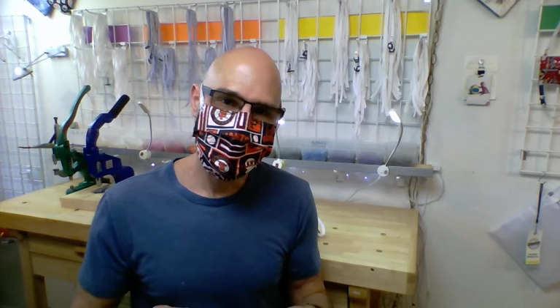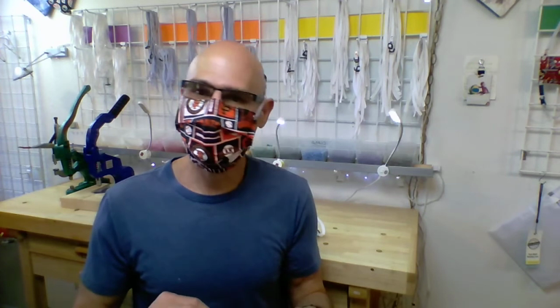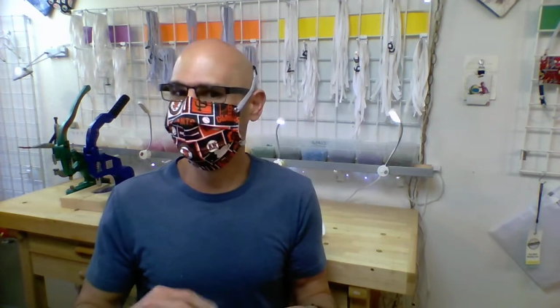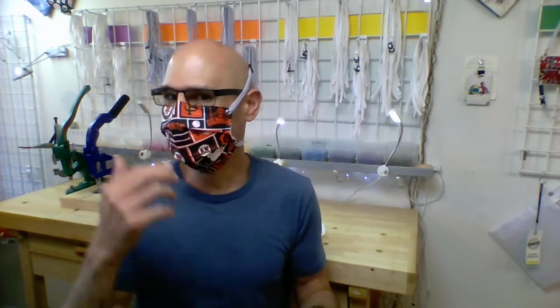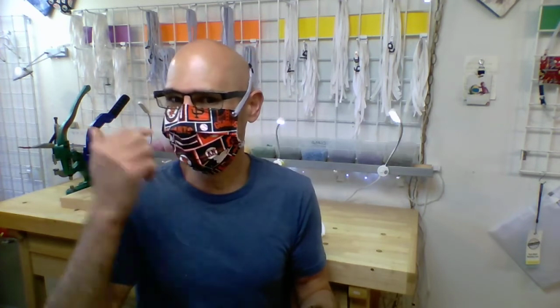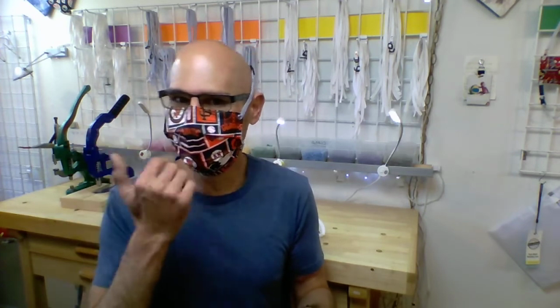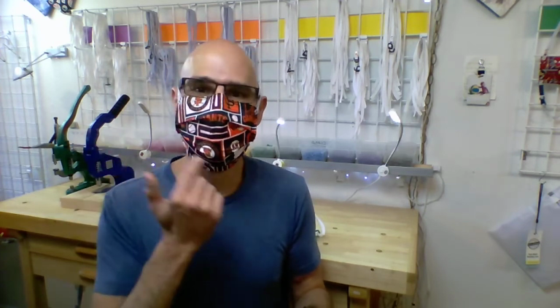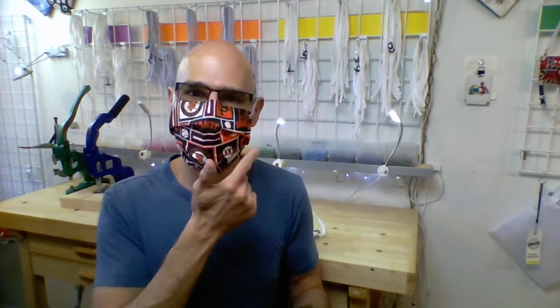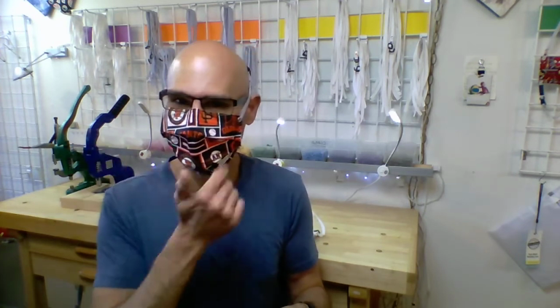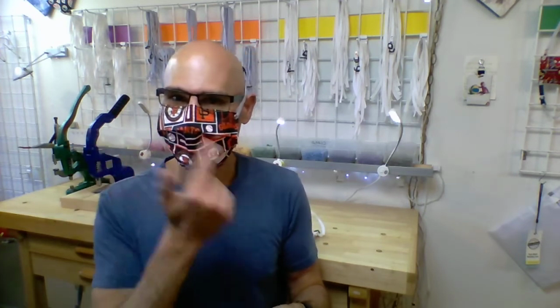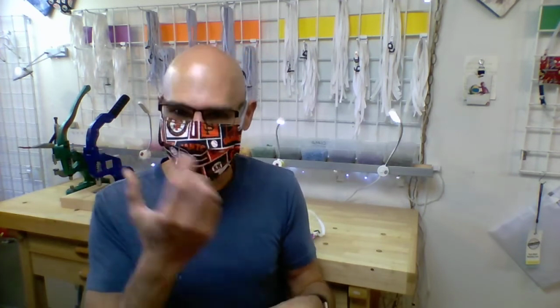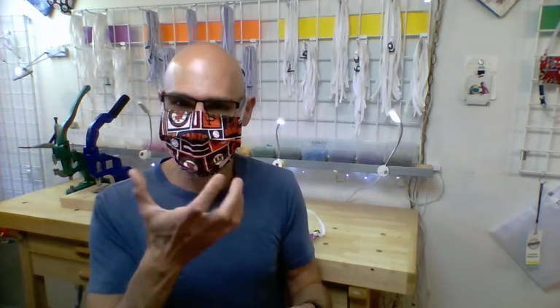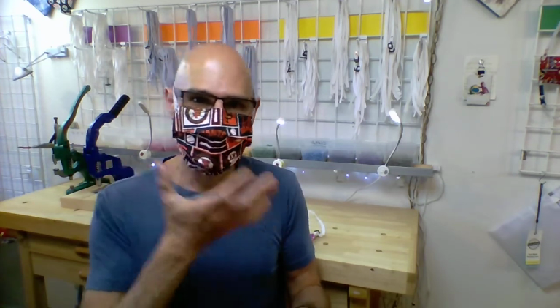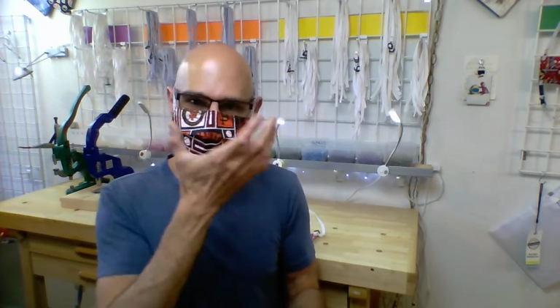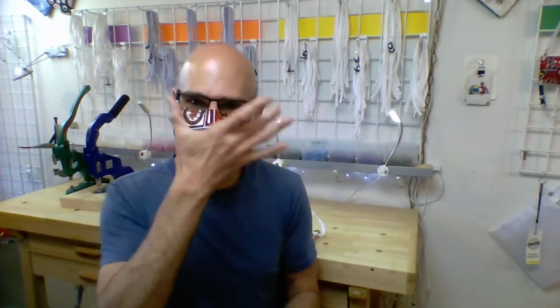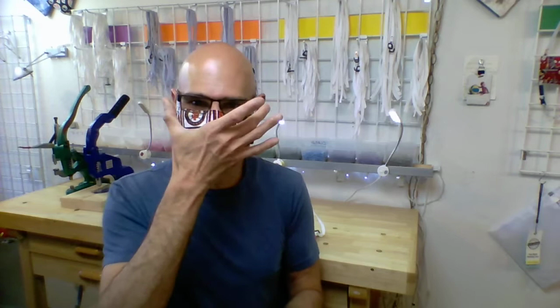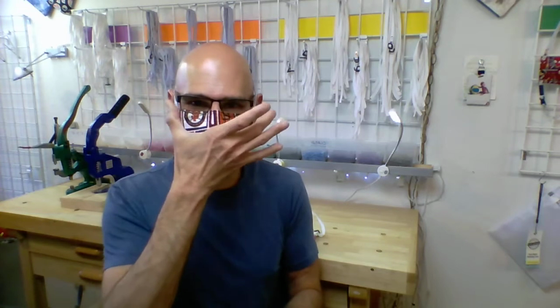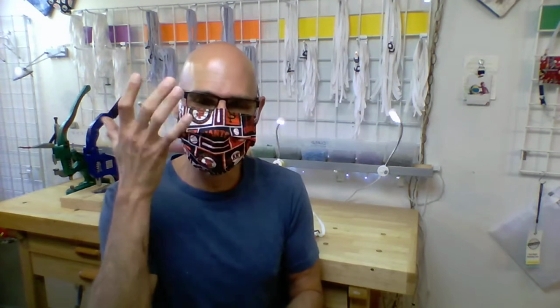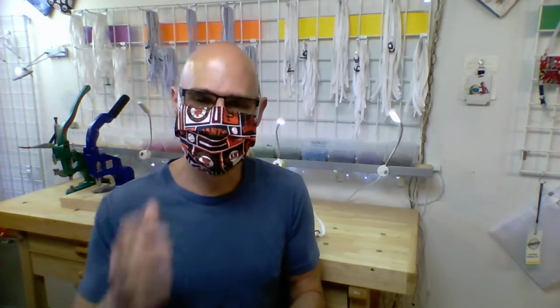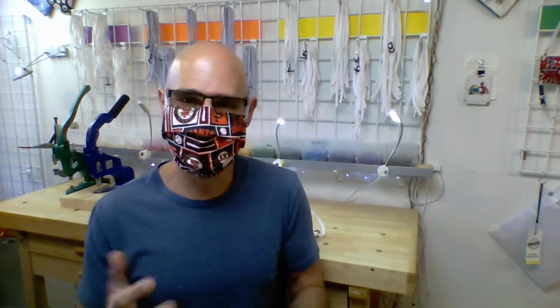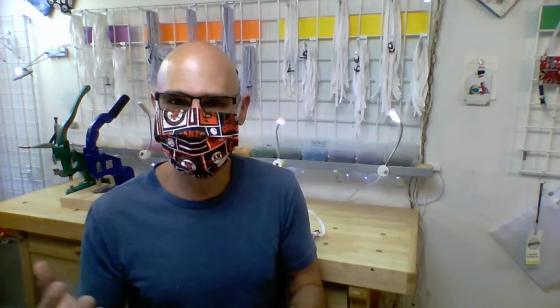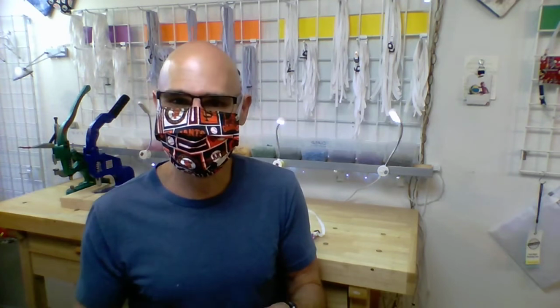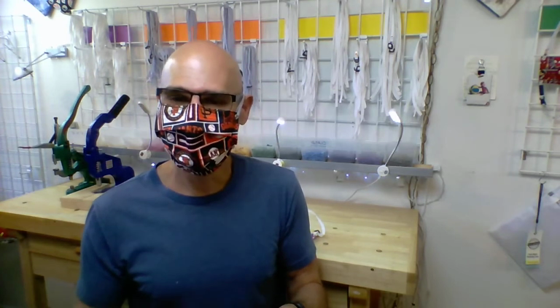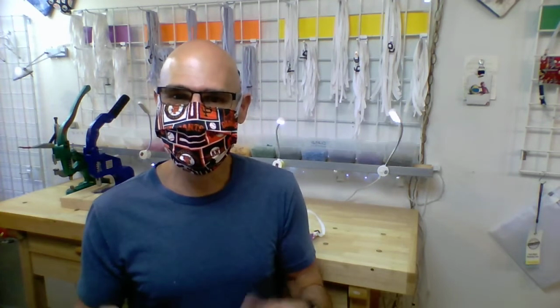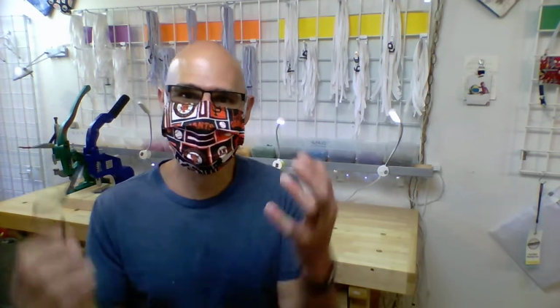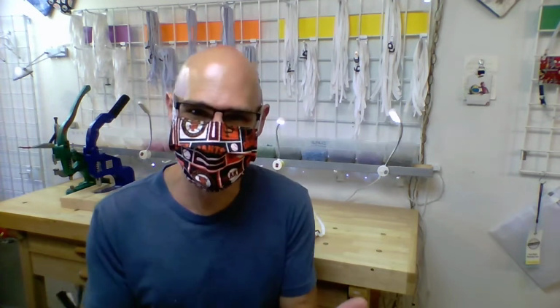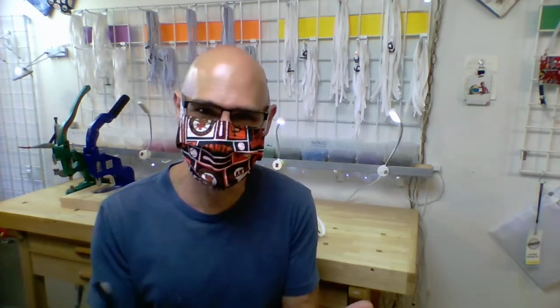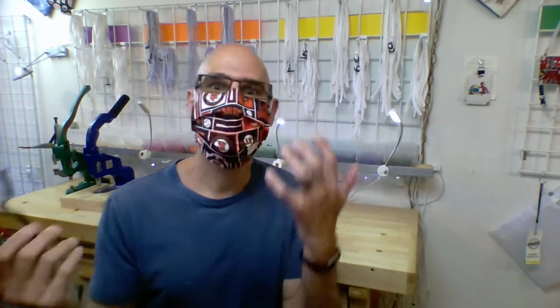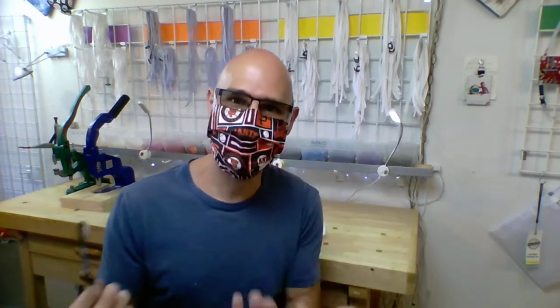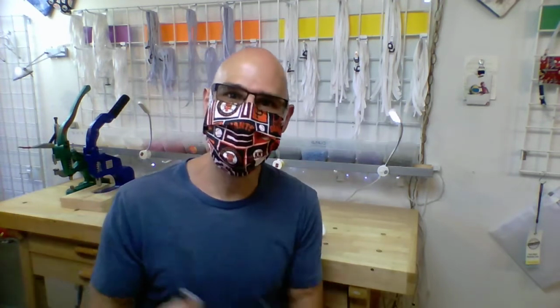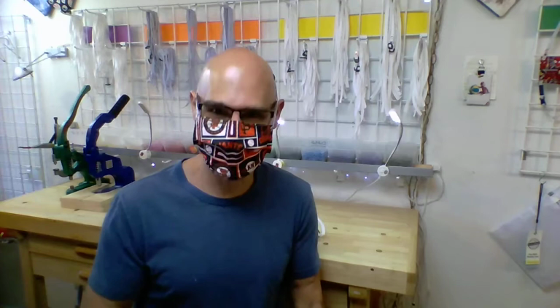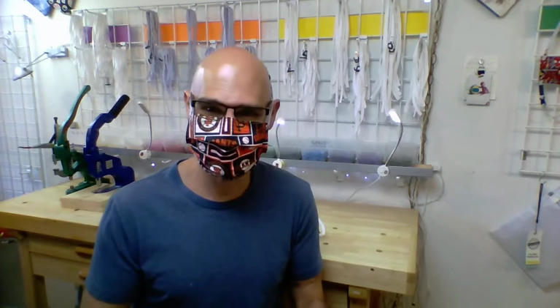And because of the fog-free design — breathing in and out — it helps reduce the fog in your glasses or sunglasses, so you can actually see what you're doing when you're wearing a mask and glasses.